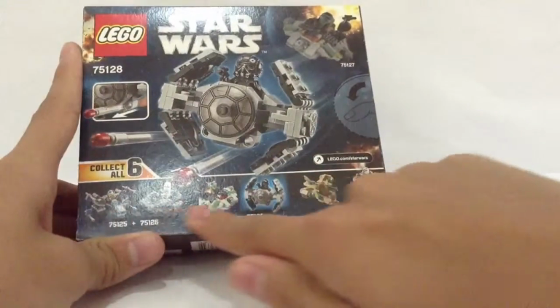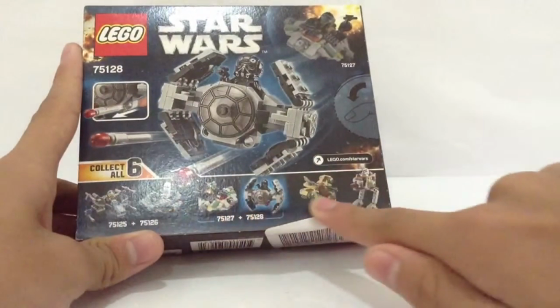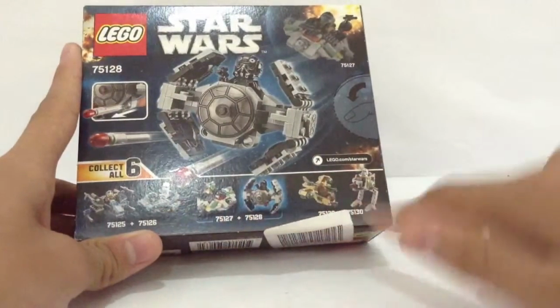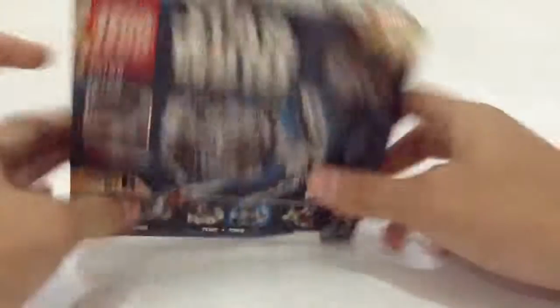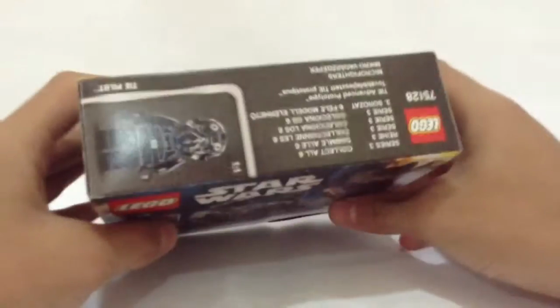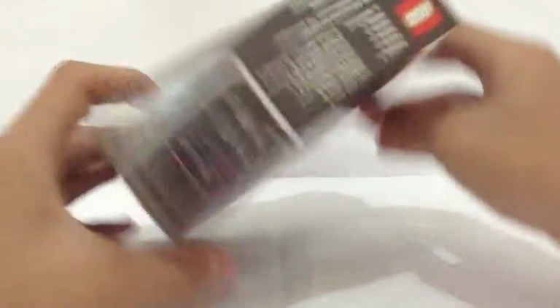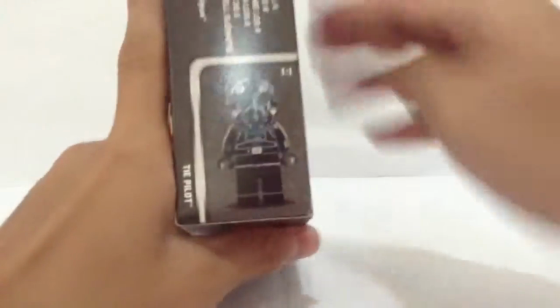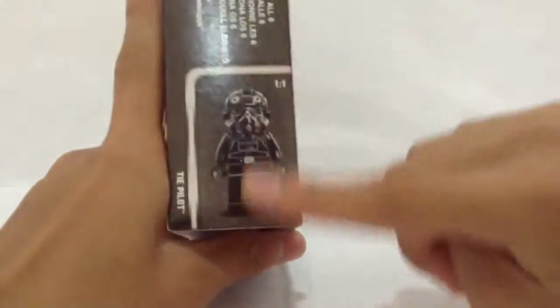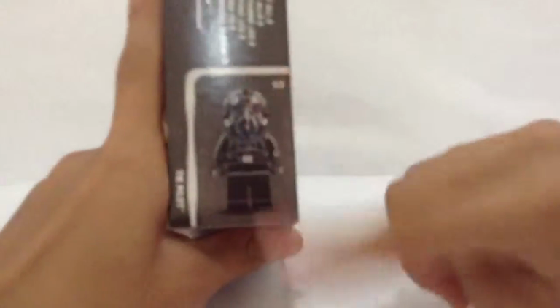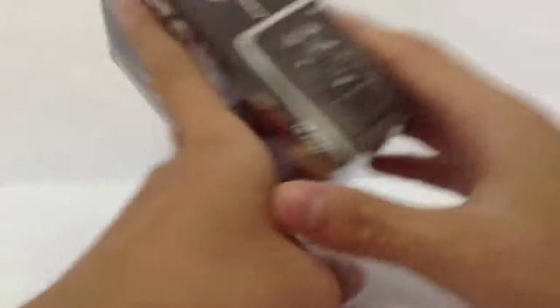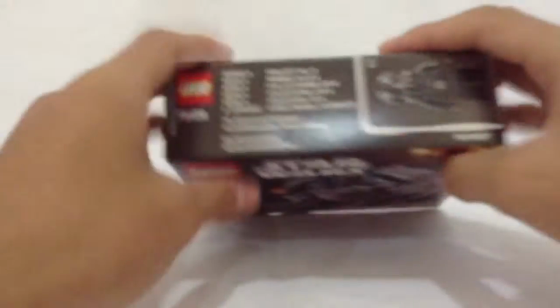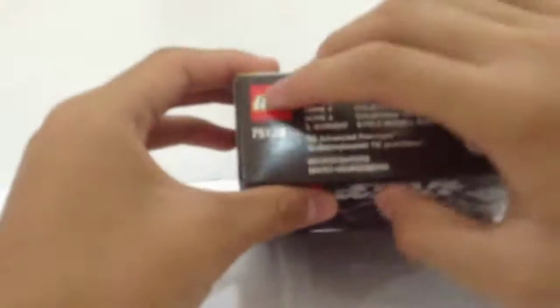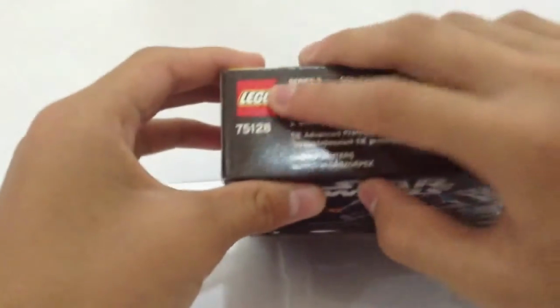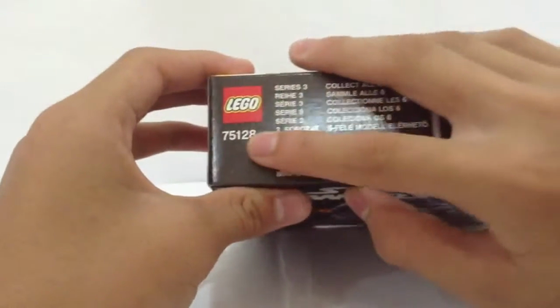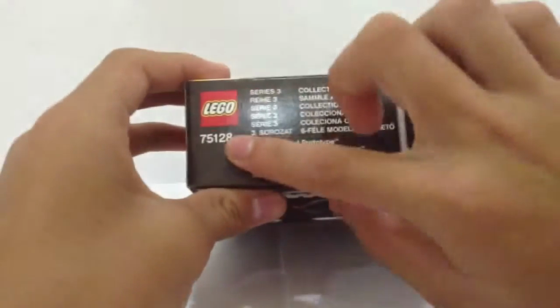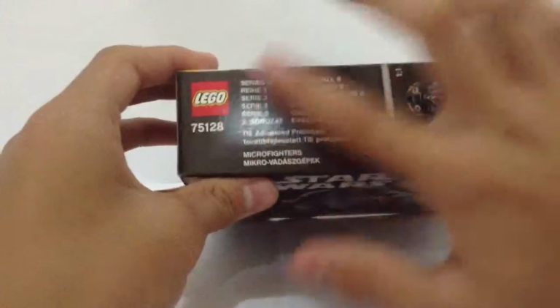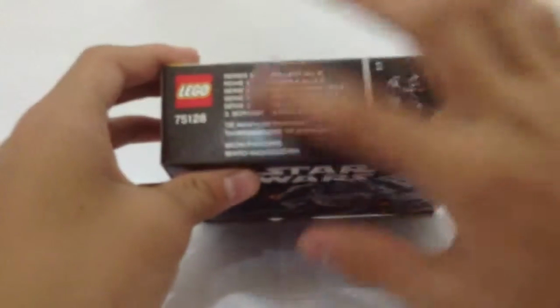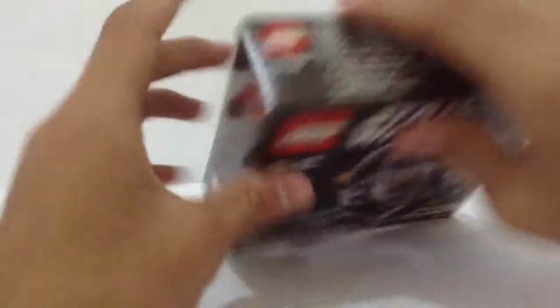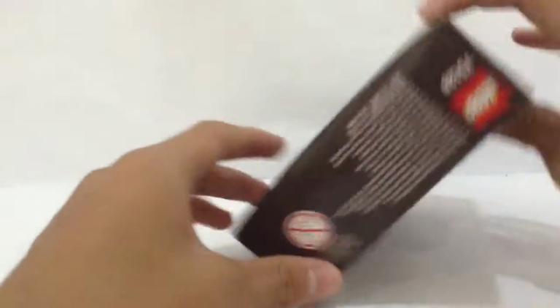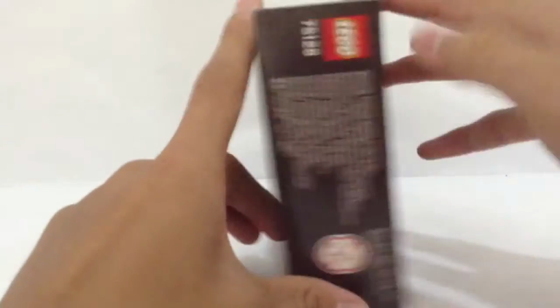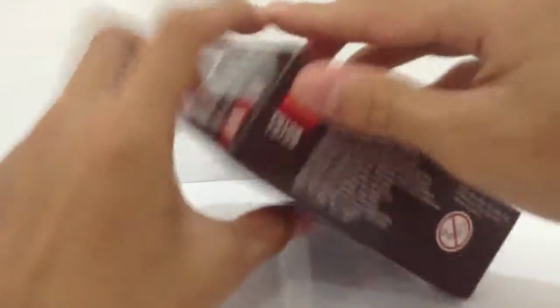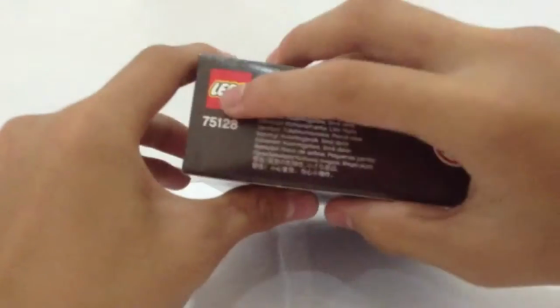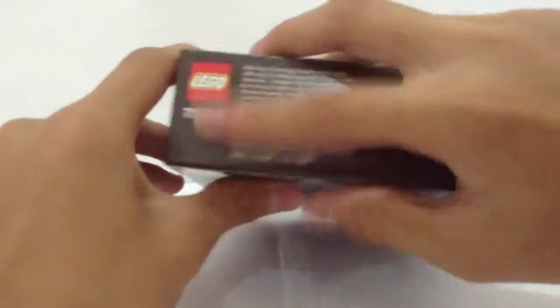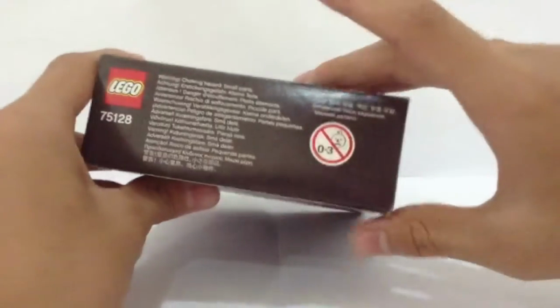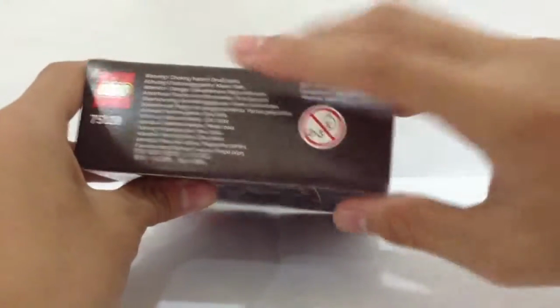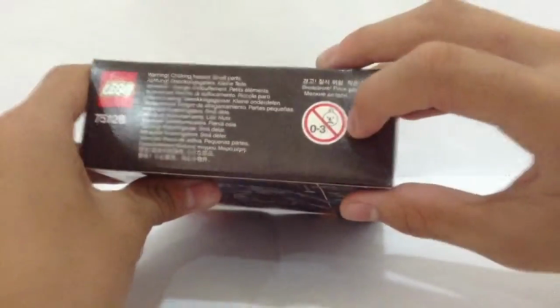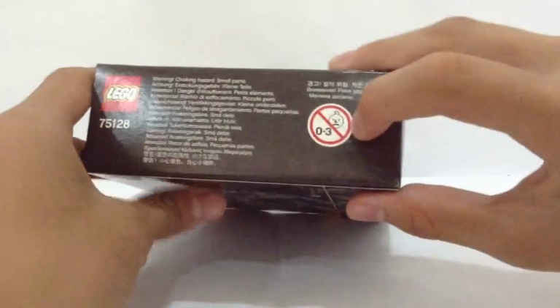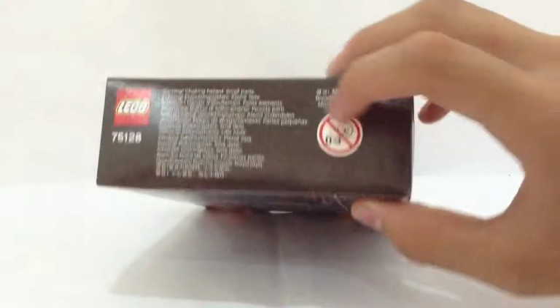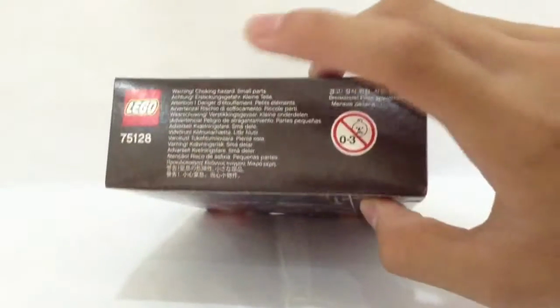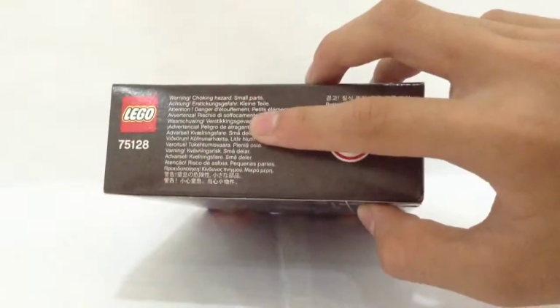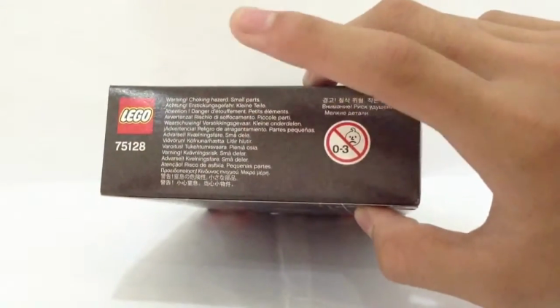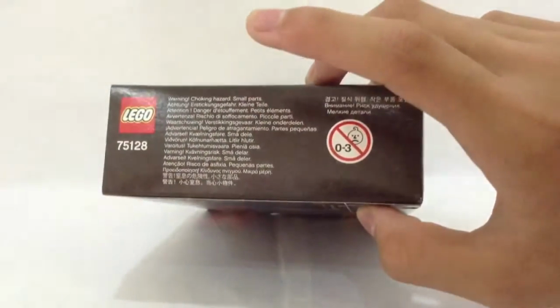We also have the TIE Pilot minifigure itself, the LEGO company logo, the number of the set, and some text that I cannot read. There's also more LEGO company logo, the number of the set again, an underage warning, and some additional text I cannot read.